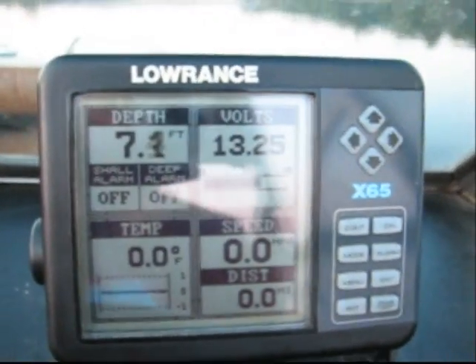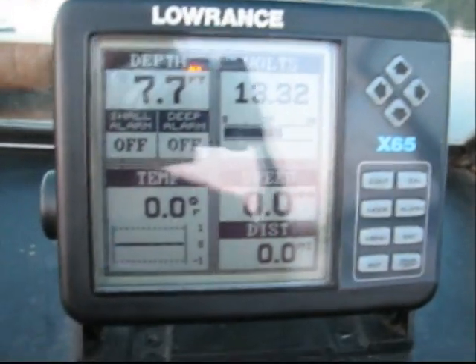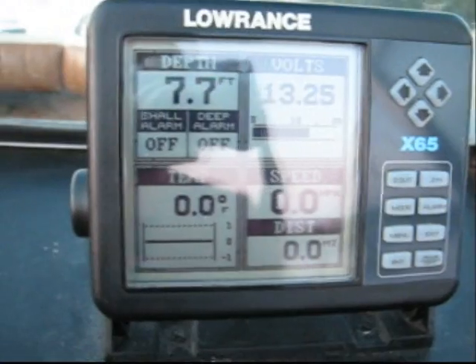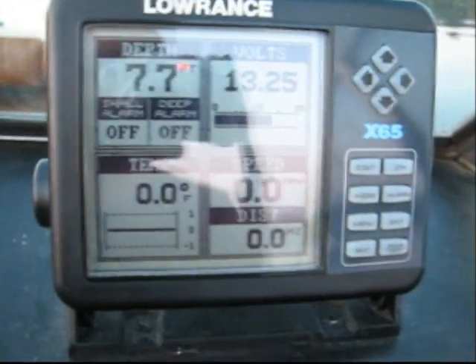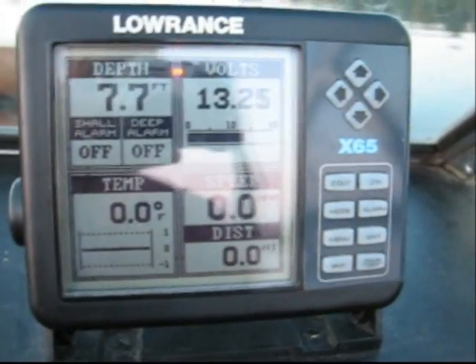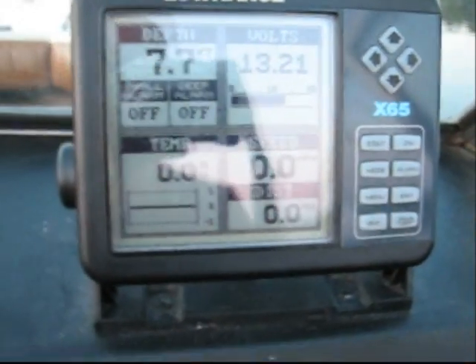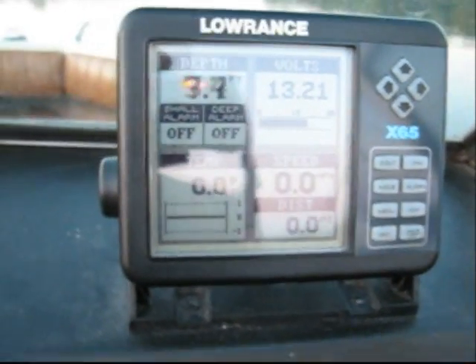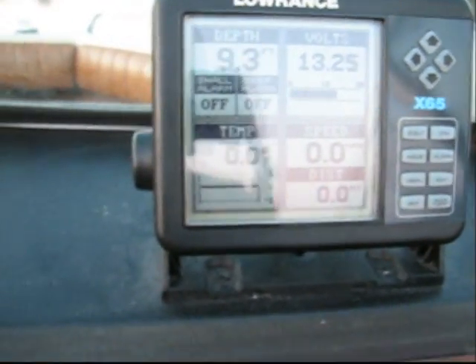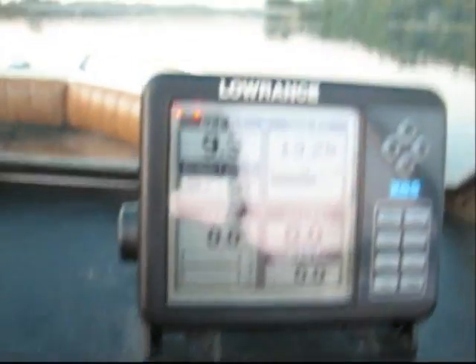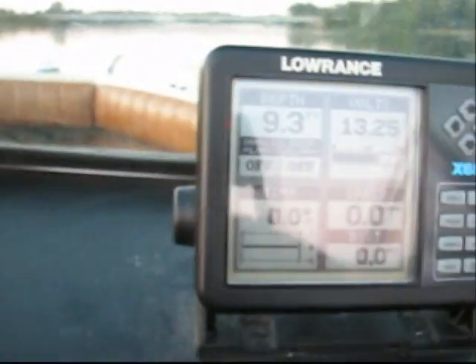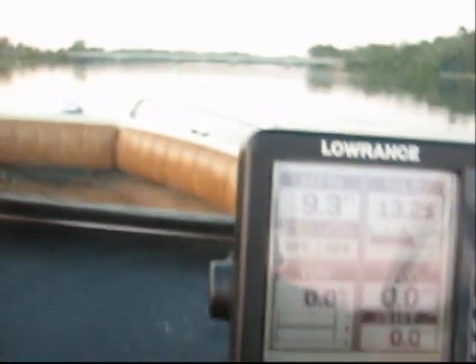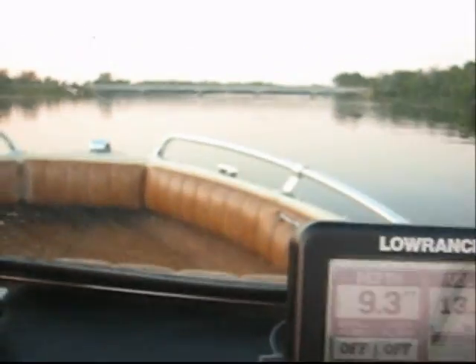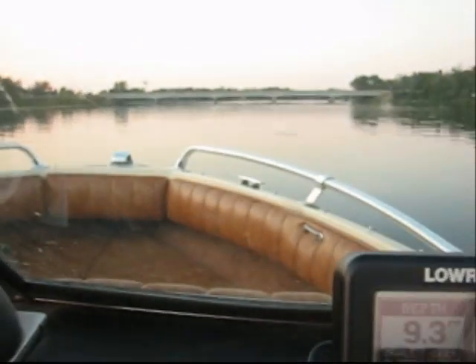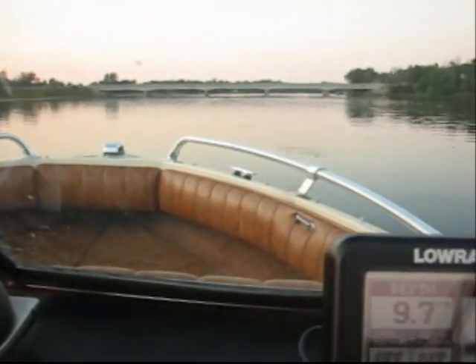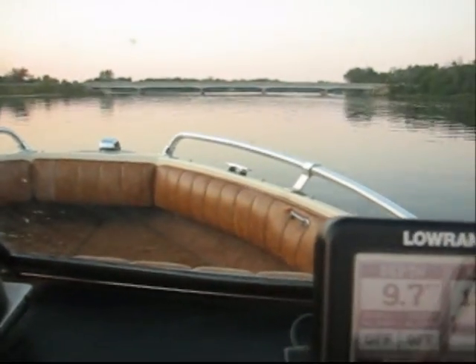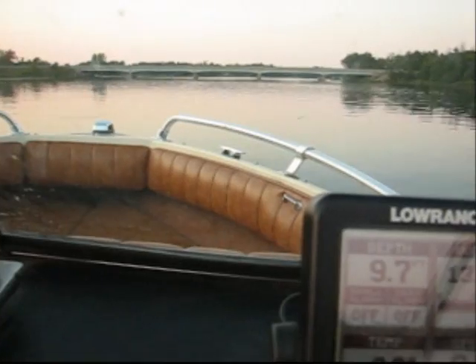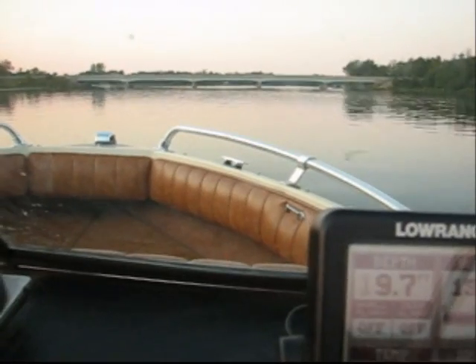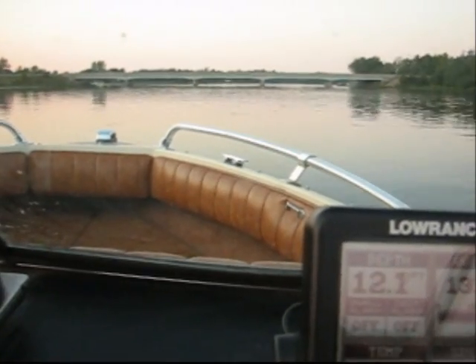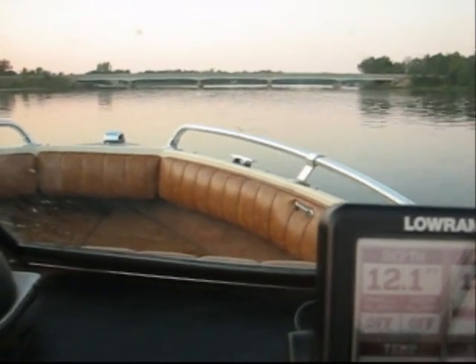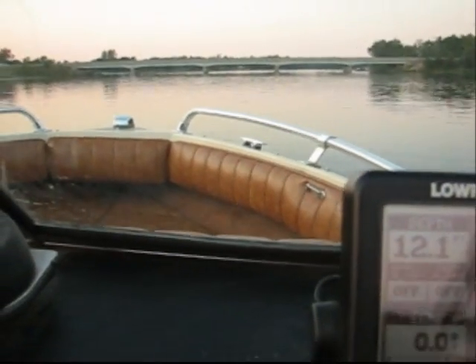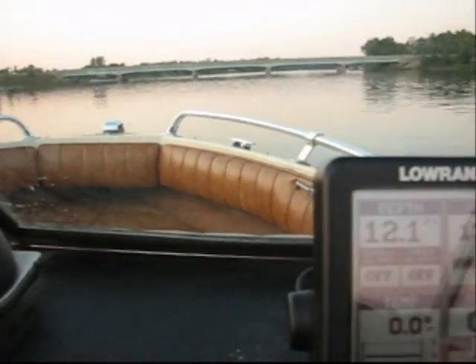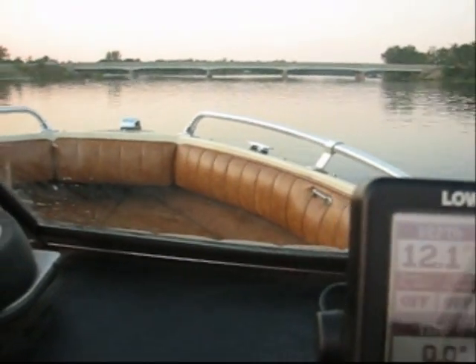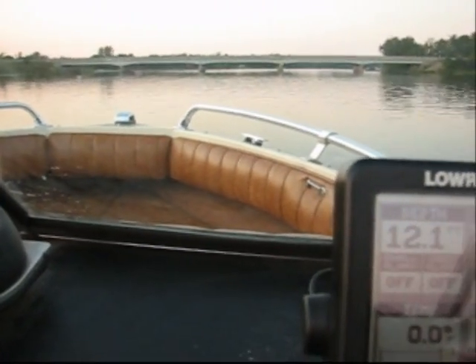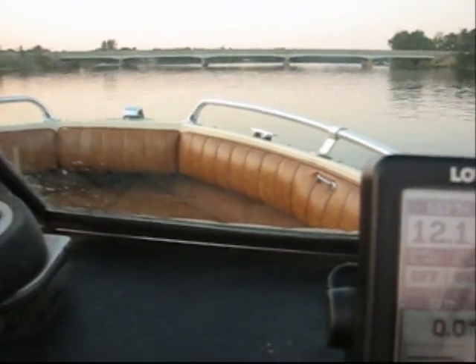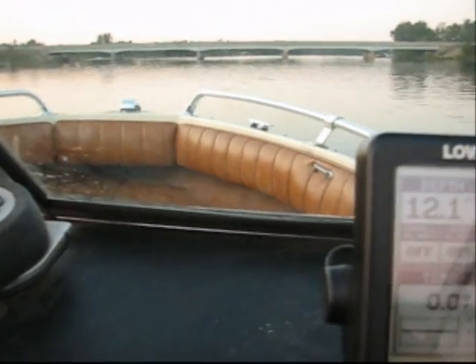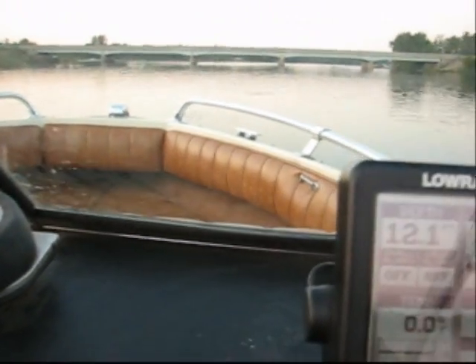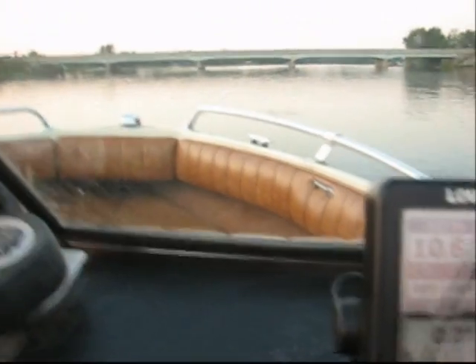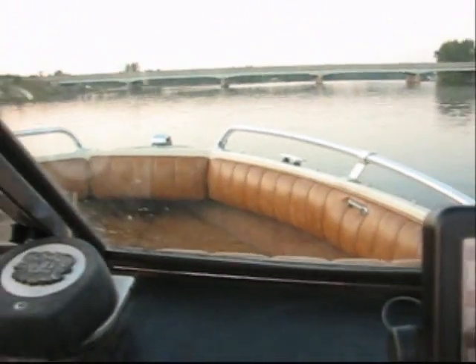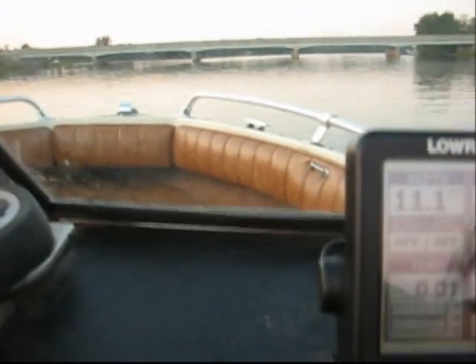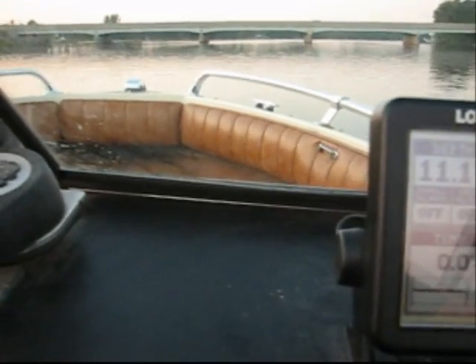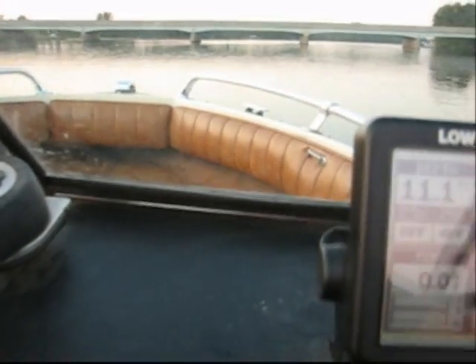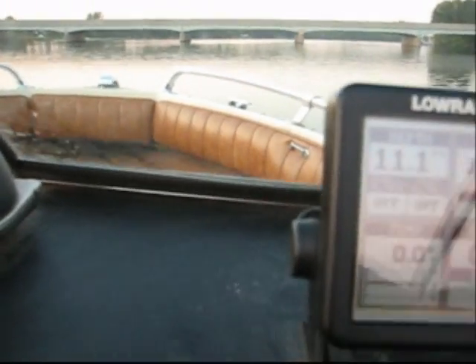This is a shallow lake — seven feet. They don't like us going fast under this bridge, so we've got to slow her down. We're doing about 20 miles an hour right here.